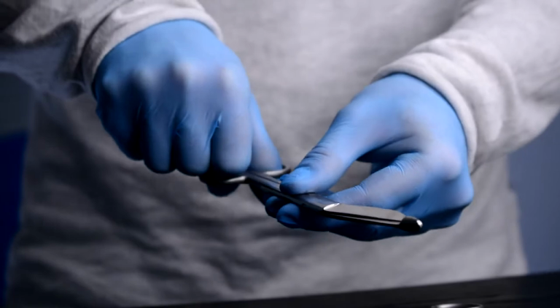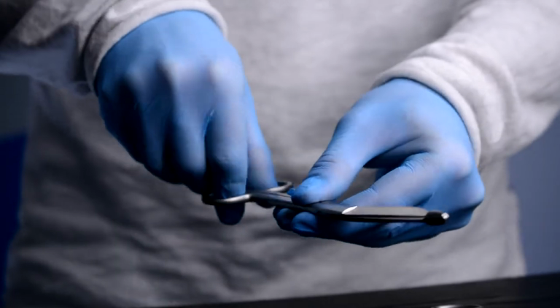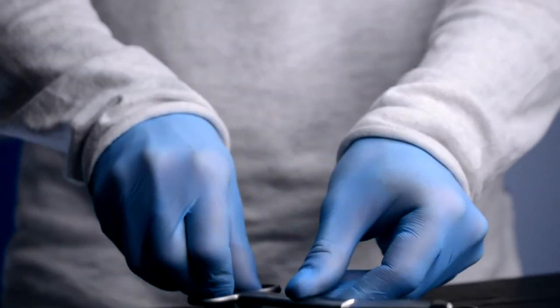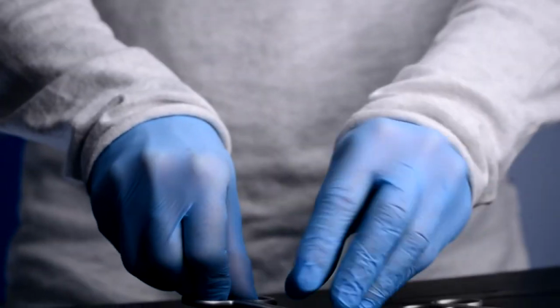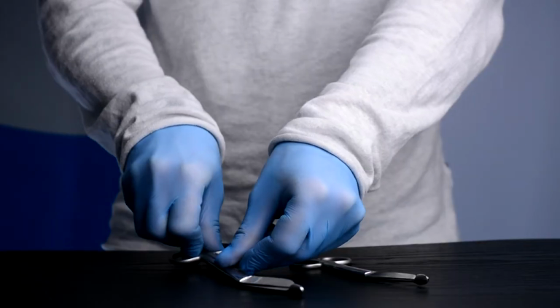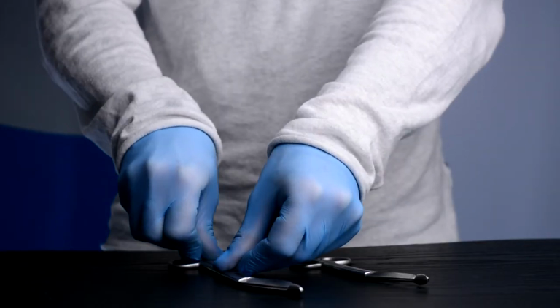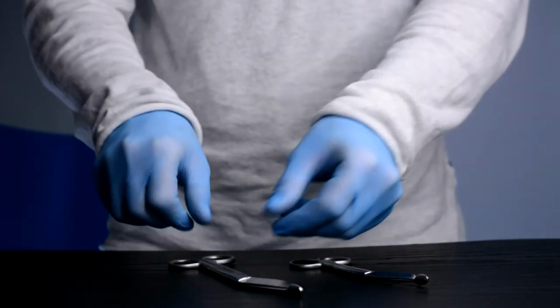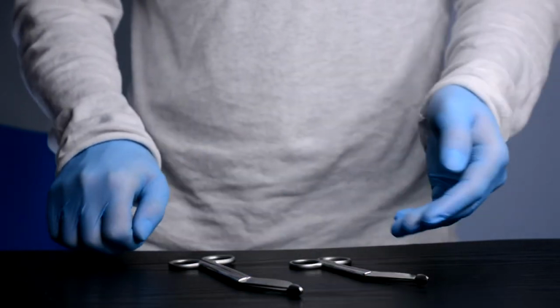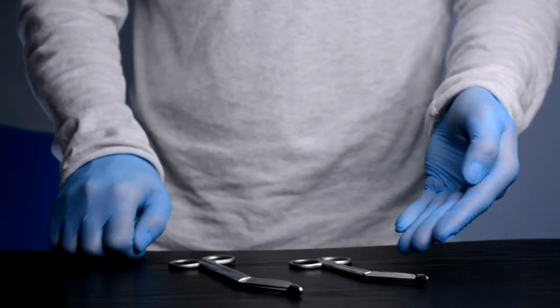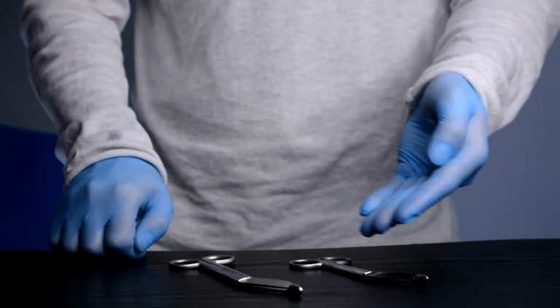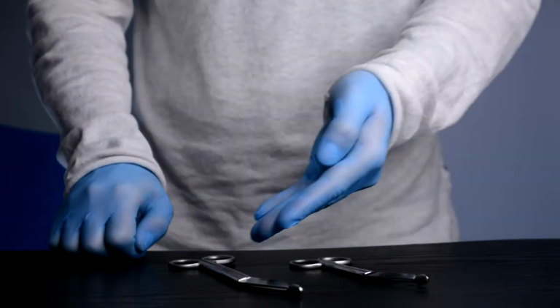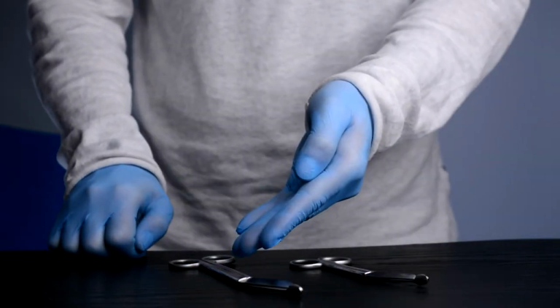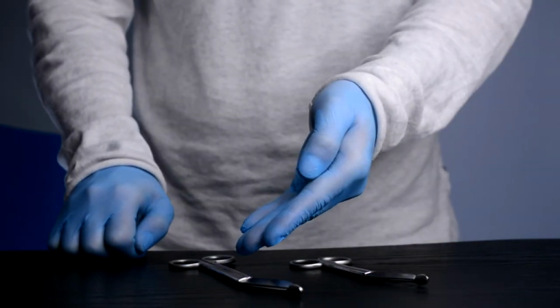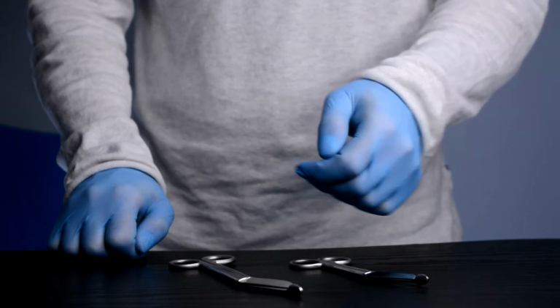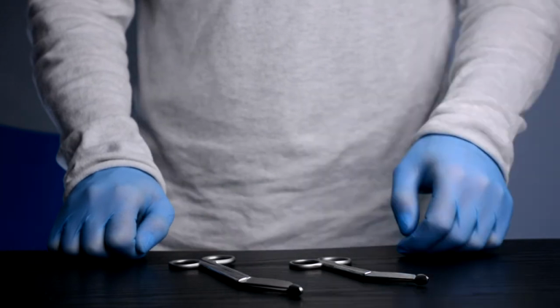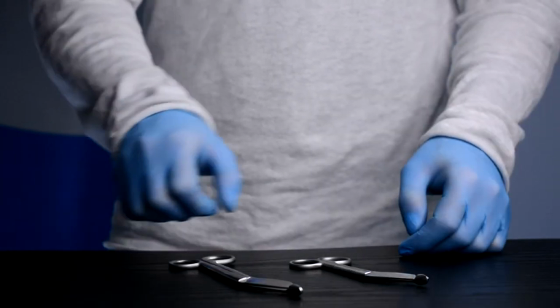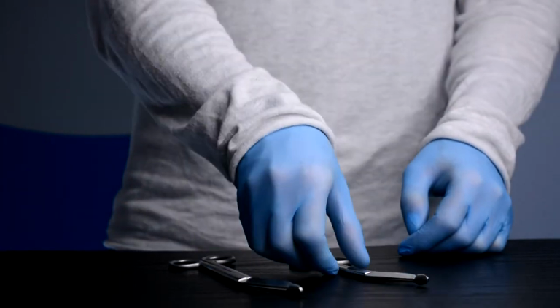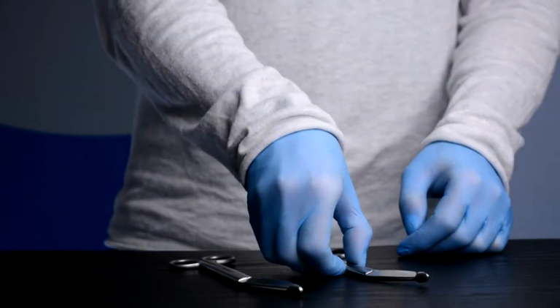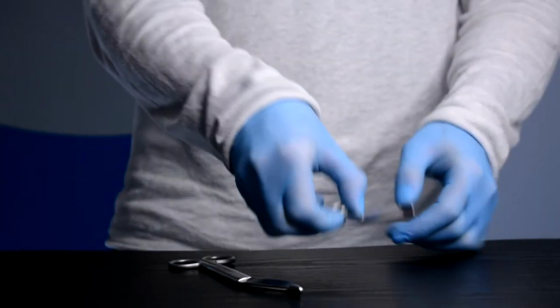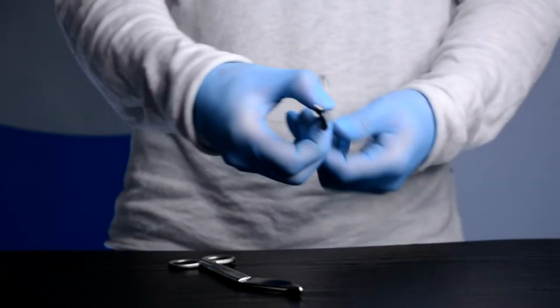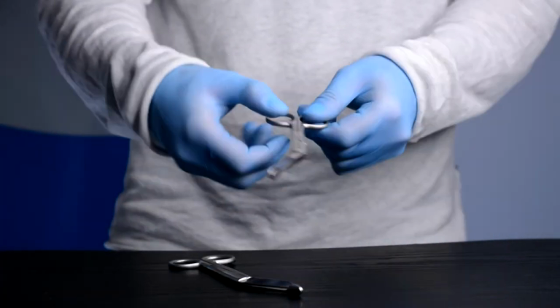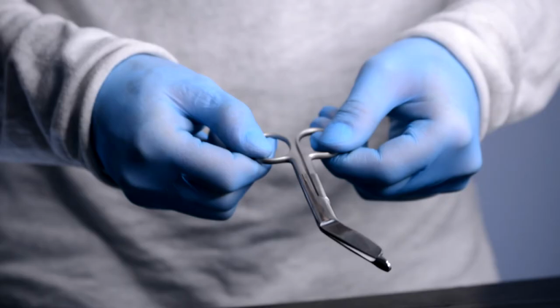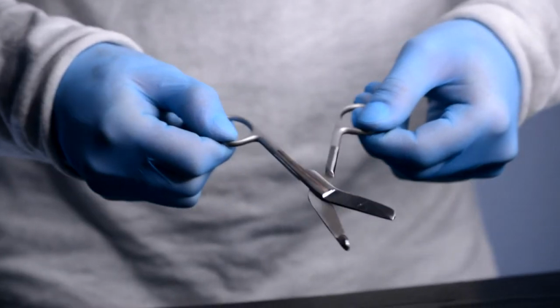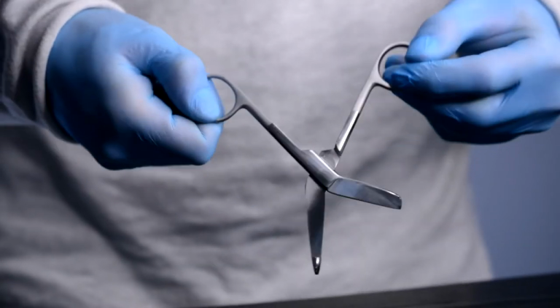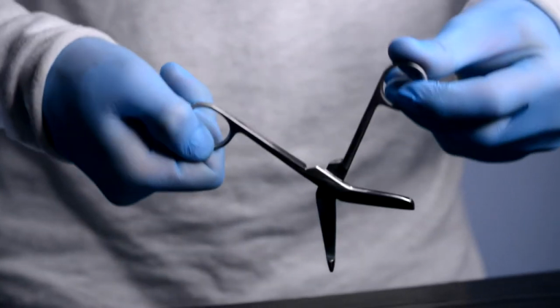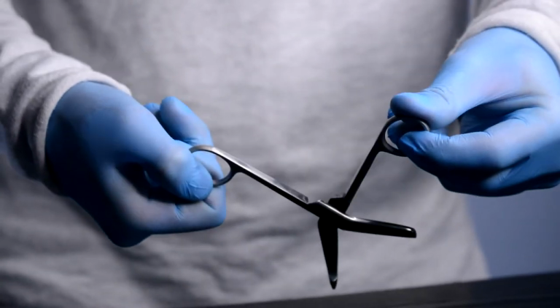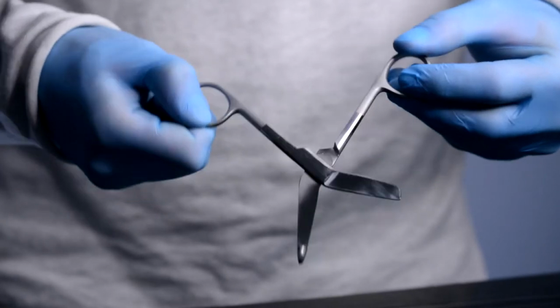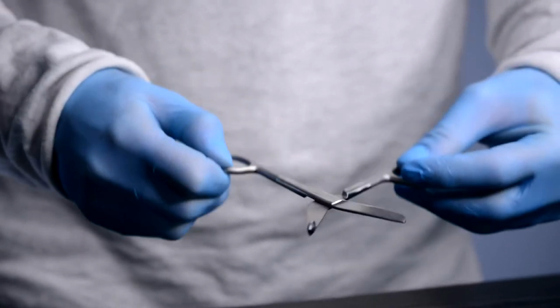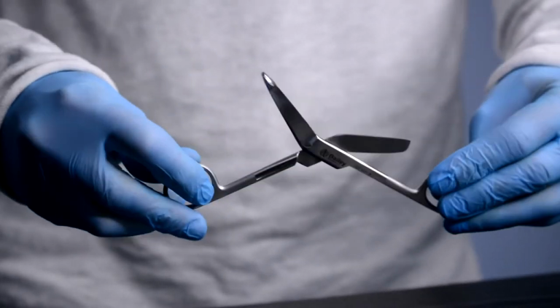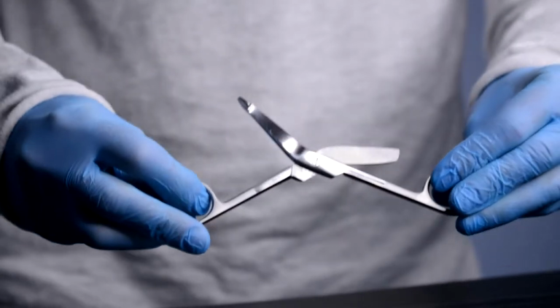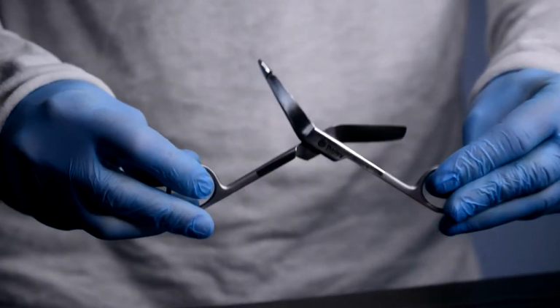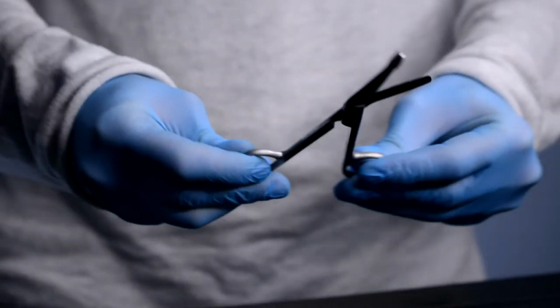We have two sizes available: 14 centimeters and 18.5 centimeters. Each scissor is subject to our strict quality control procedures, and we have UK stocks available for quick delivery.